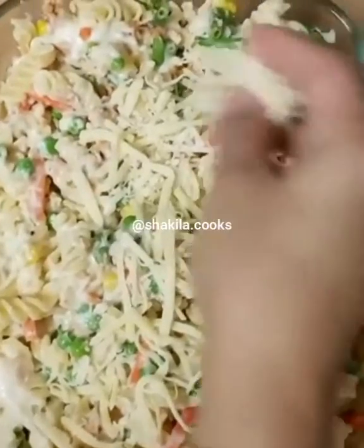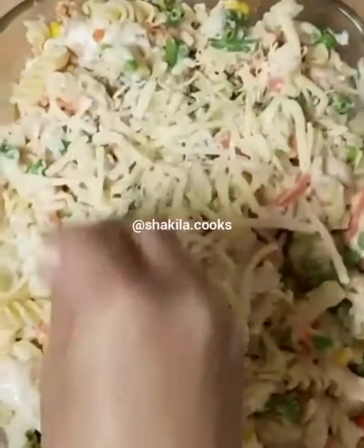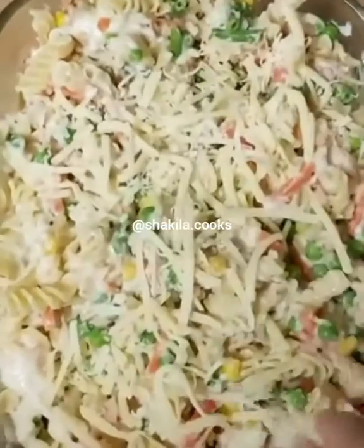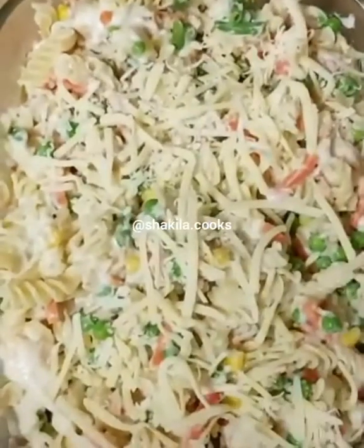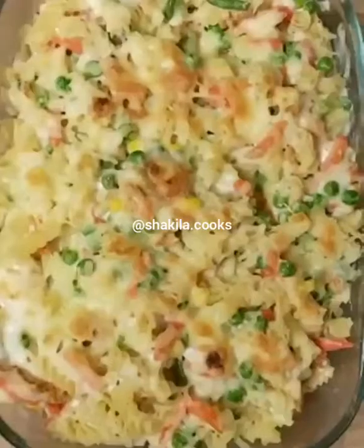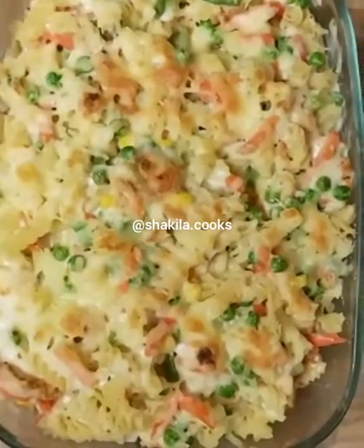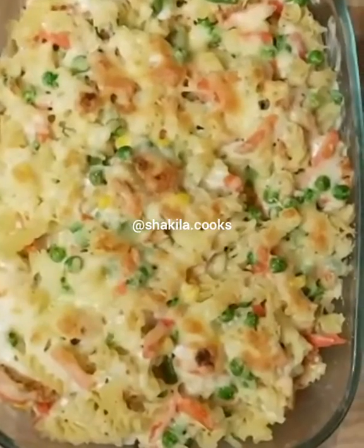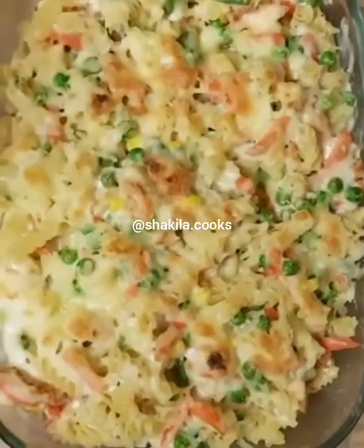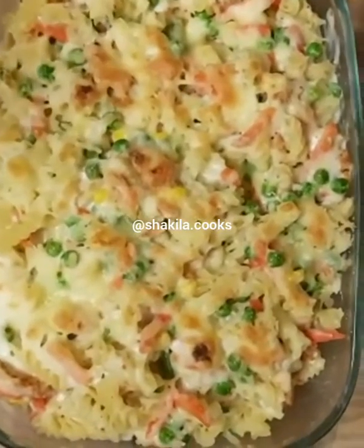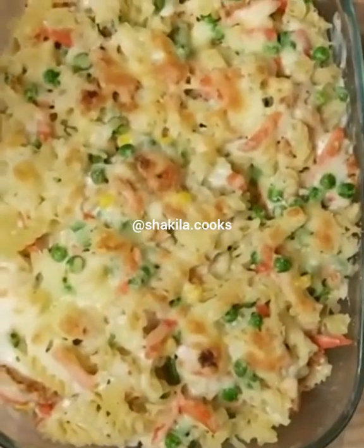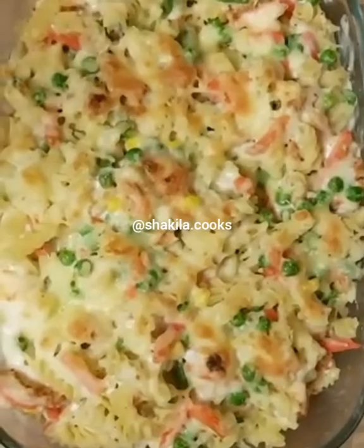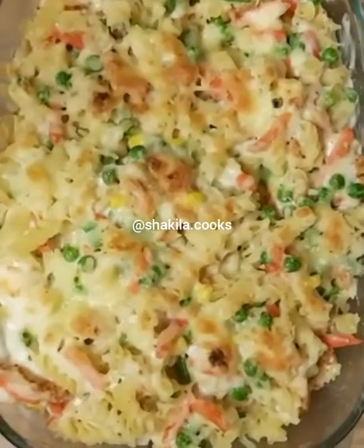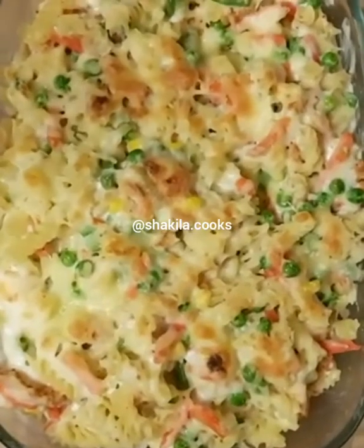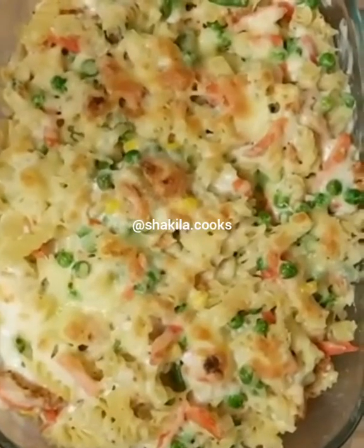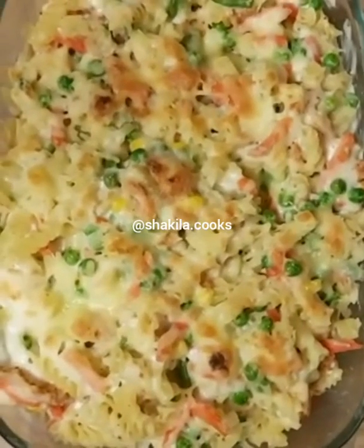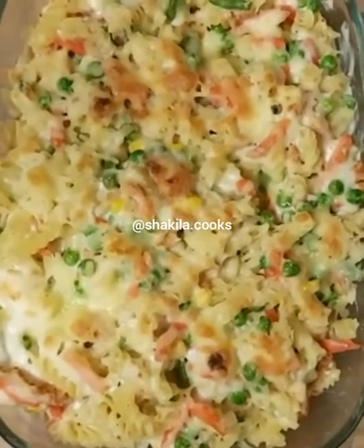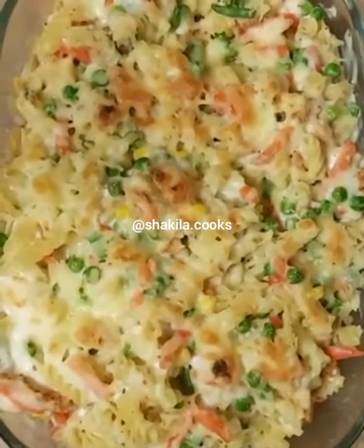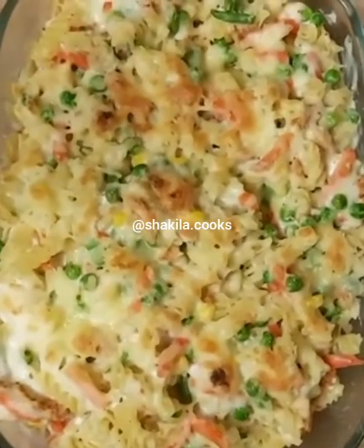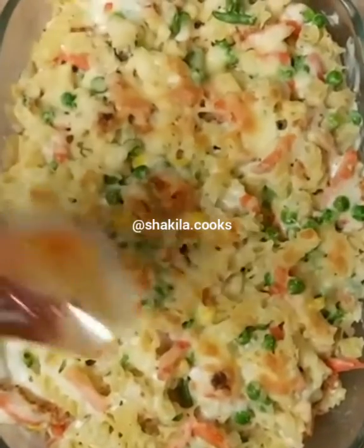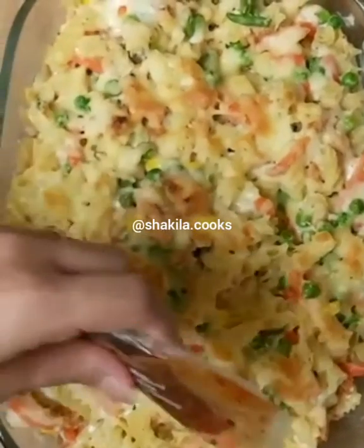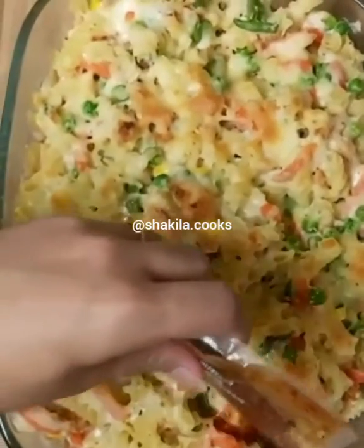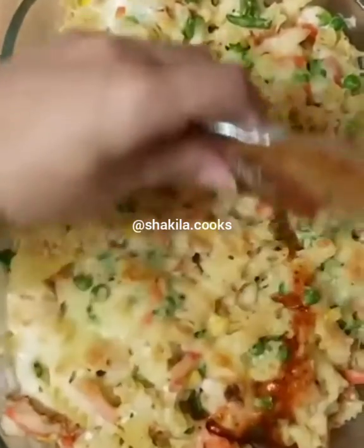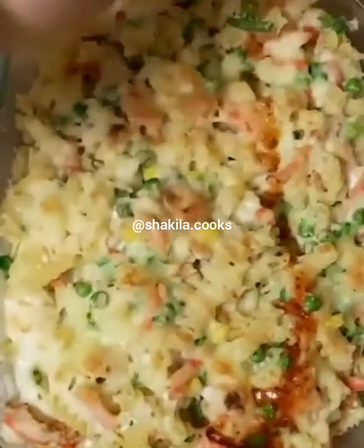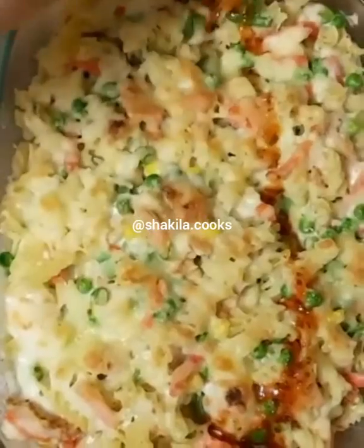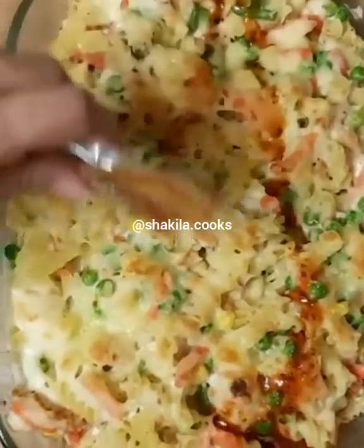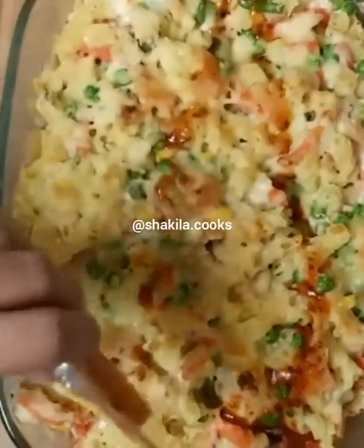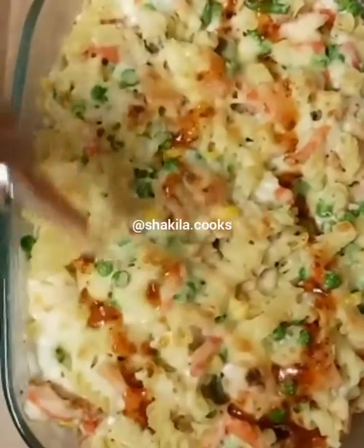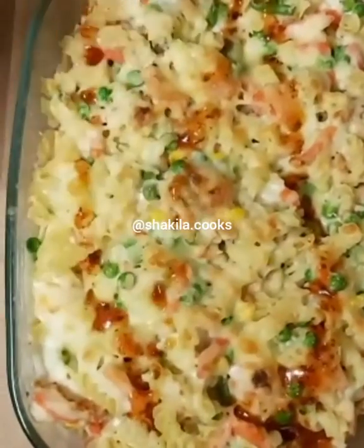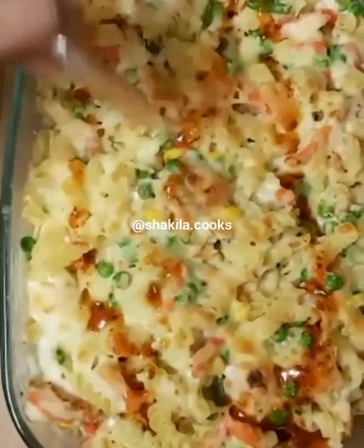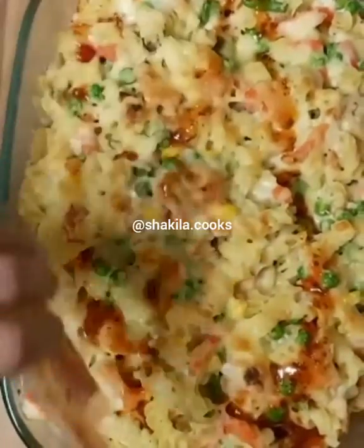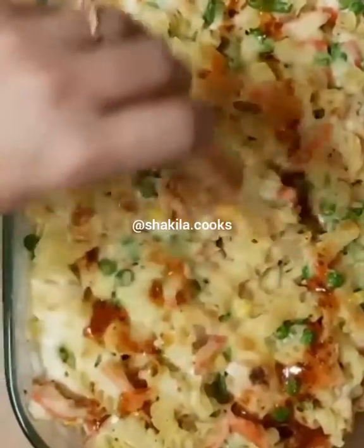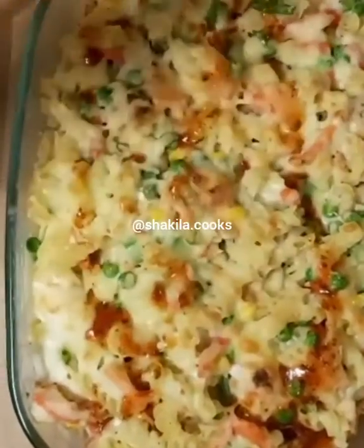For about 20 minutes. My pasta is now ready — I'm going to add a little bit of a kick, just drizzle this over, and then serve it.